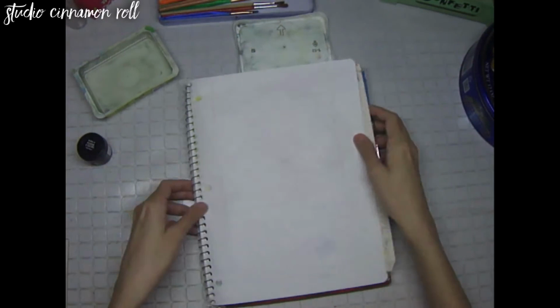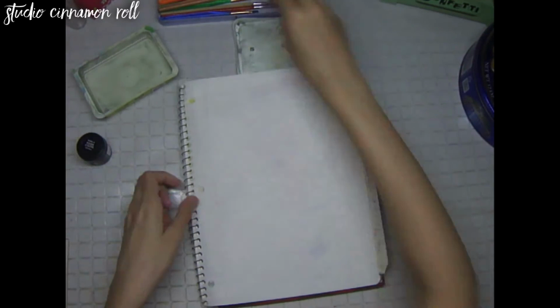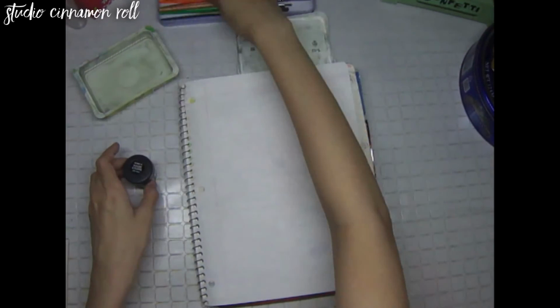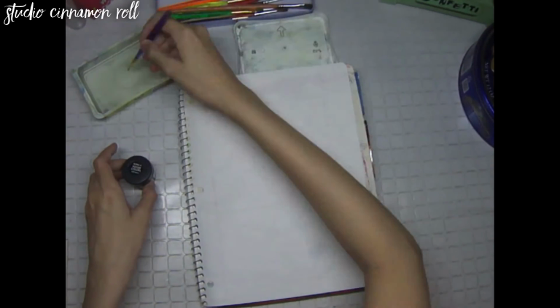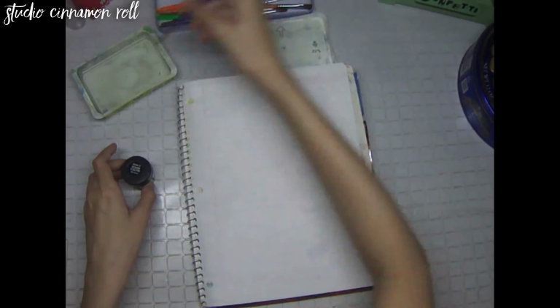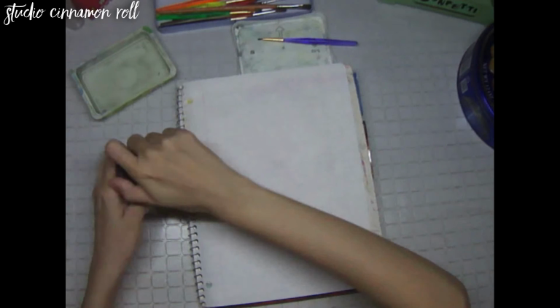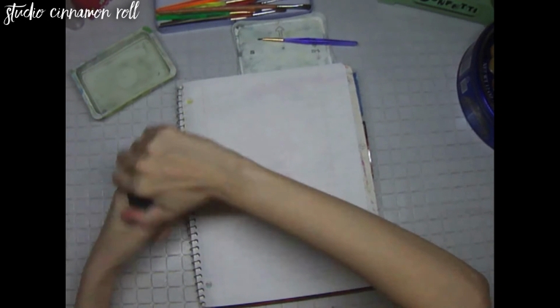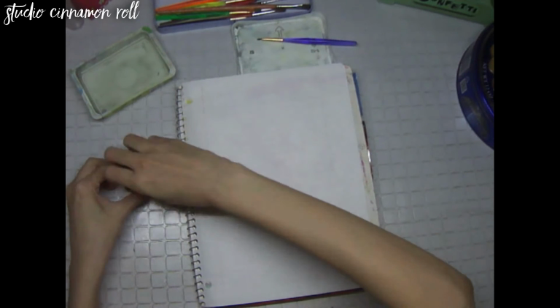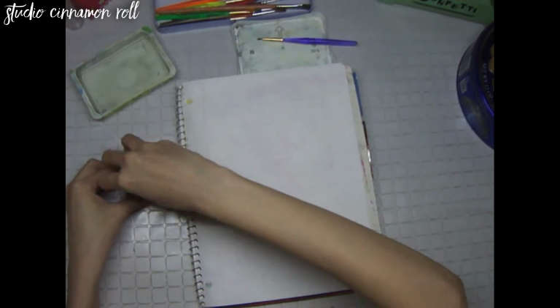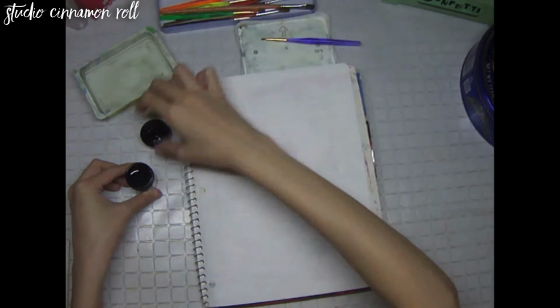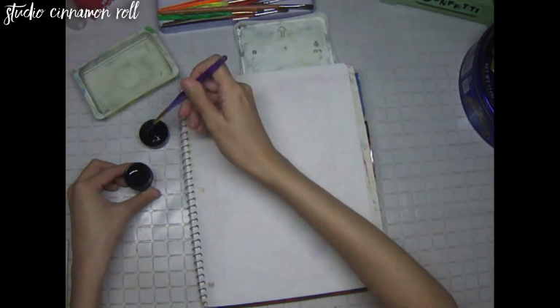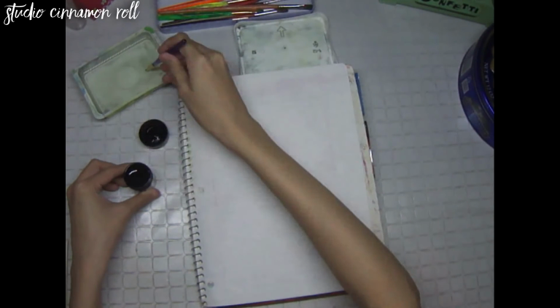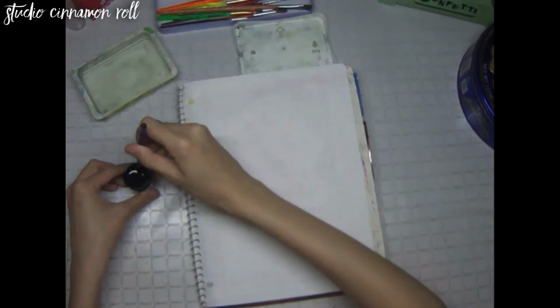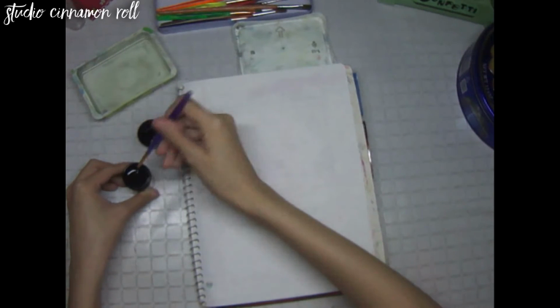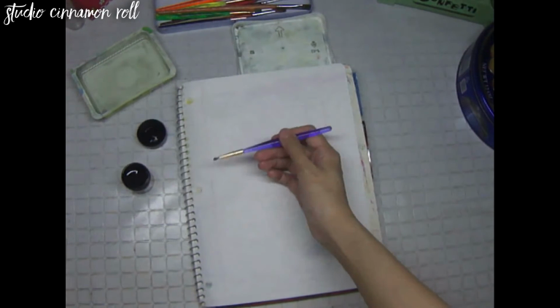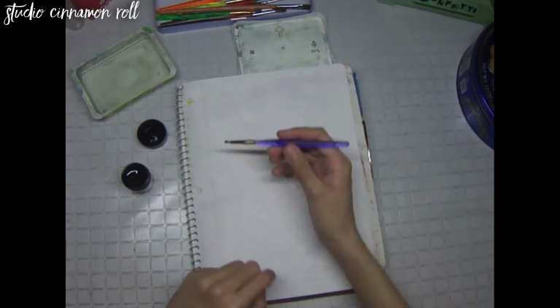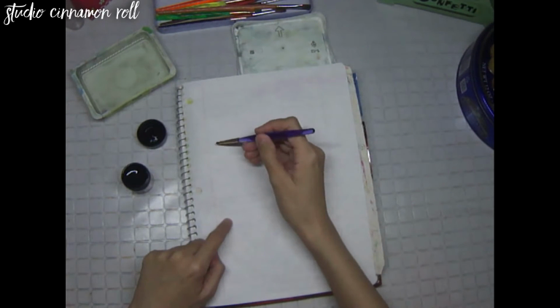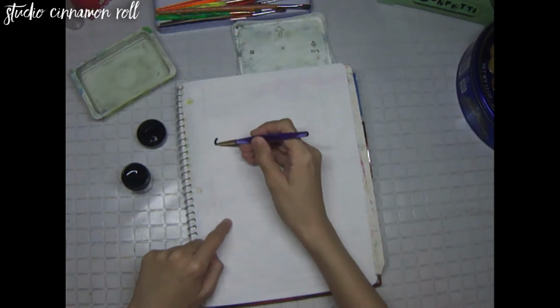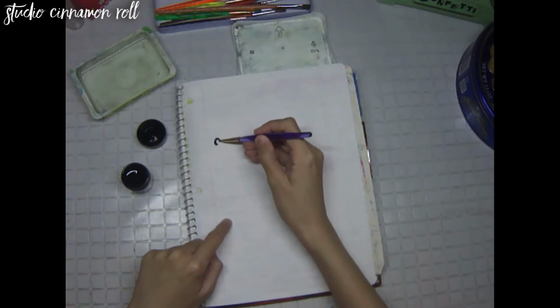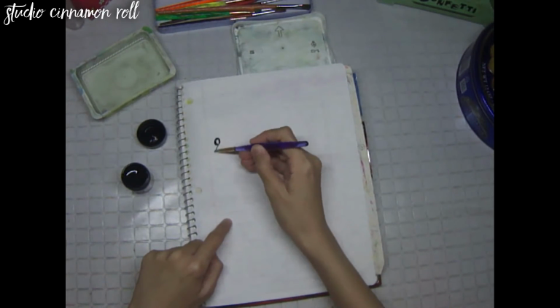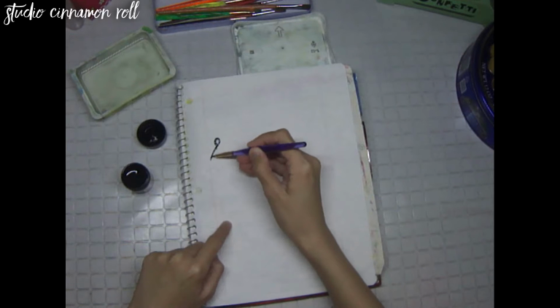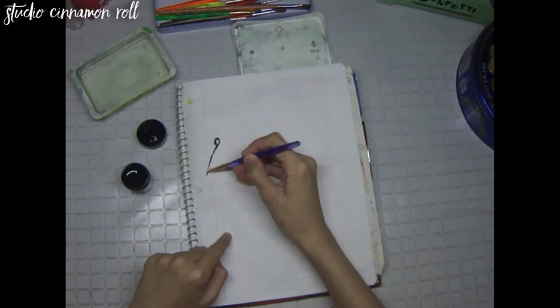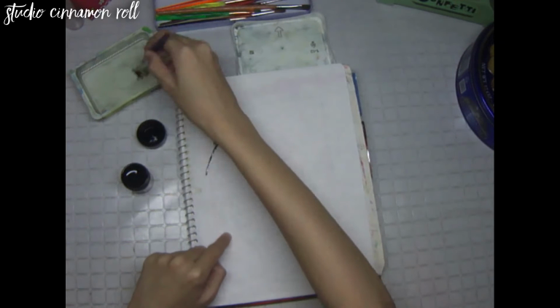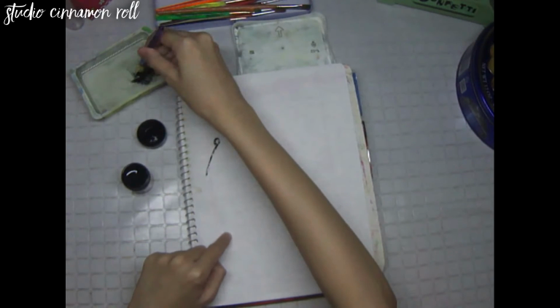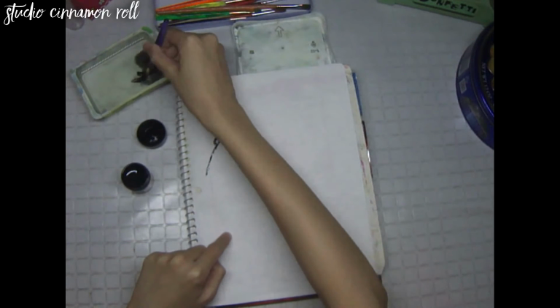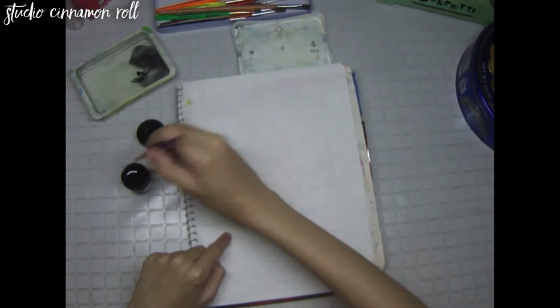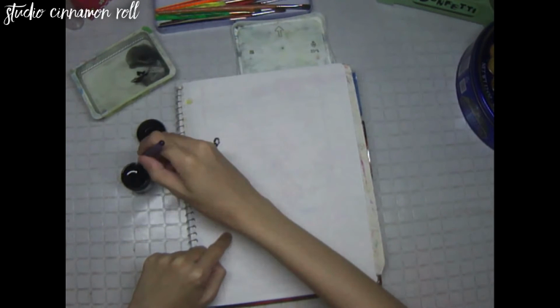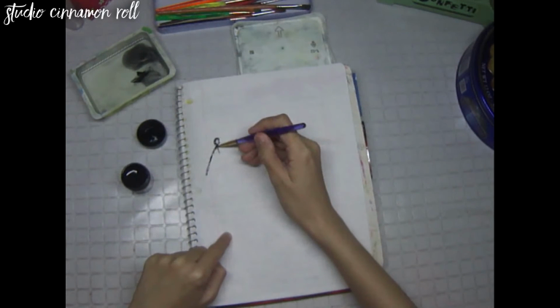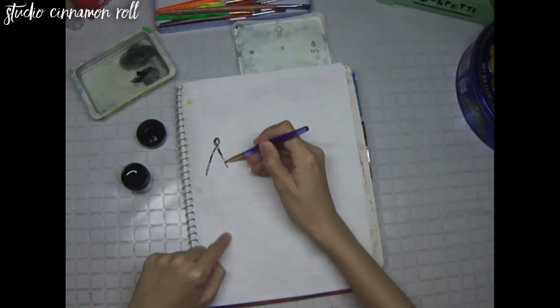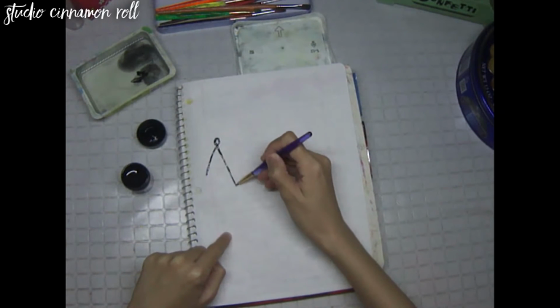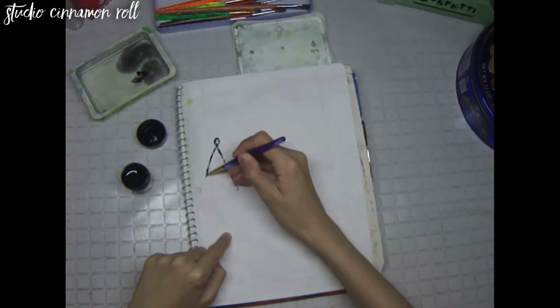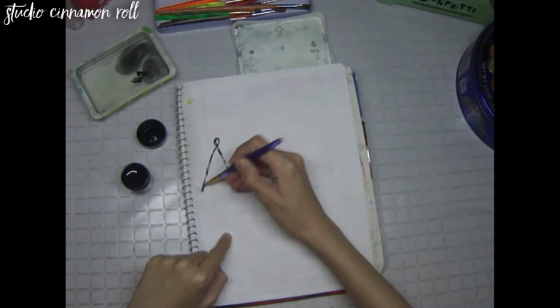A parol, or star-shaped lantern, is what always comes to mind when I think of Christmas here at home. I painted one in my bullet journal to help me start off the month in a festive mood.